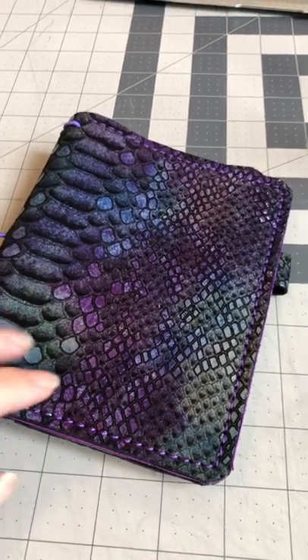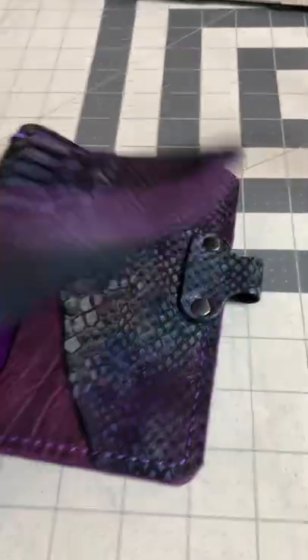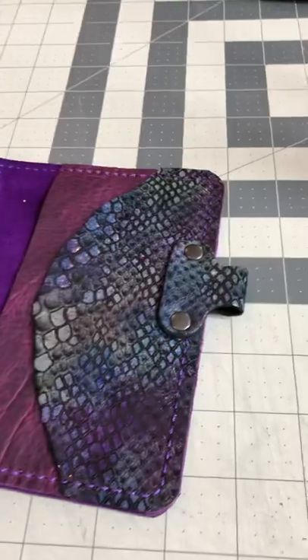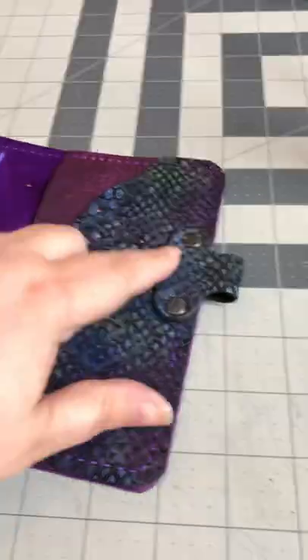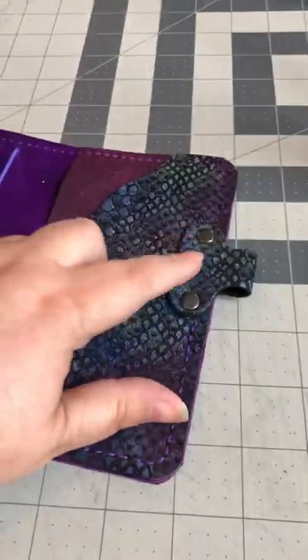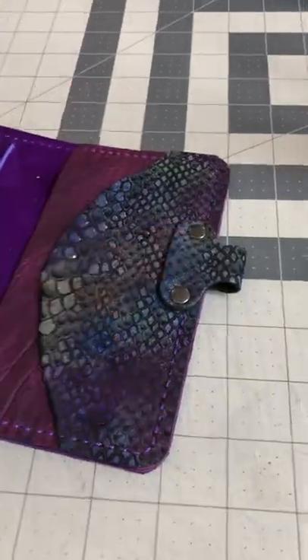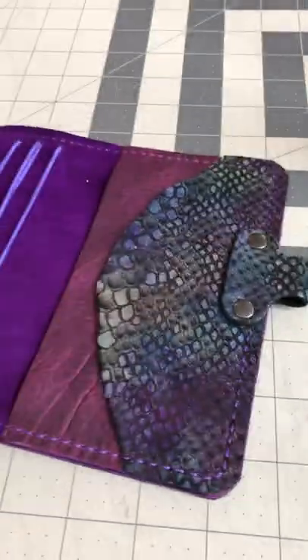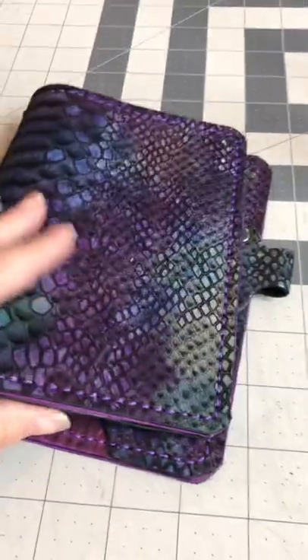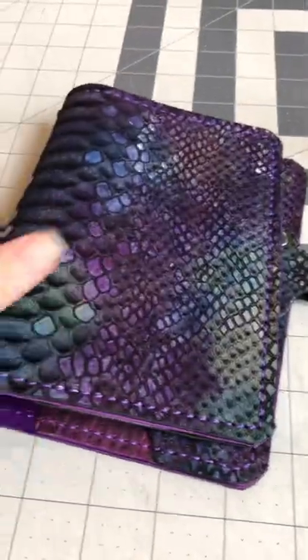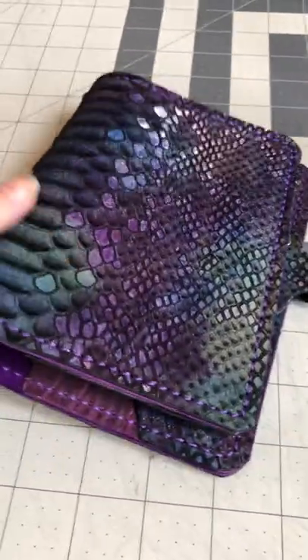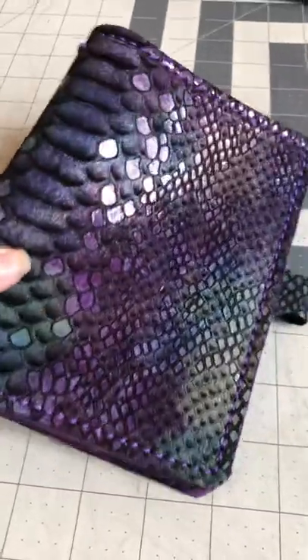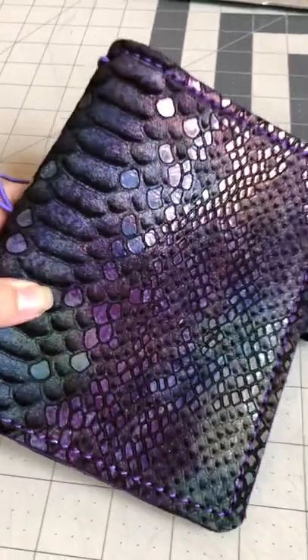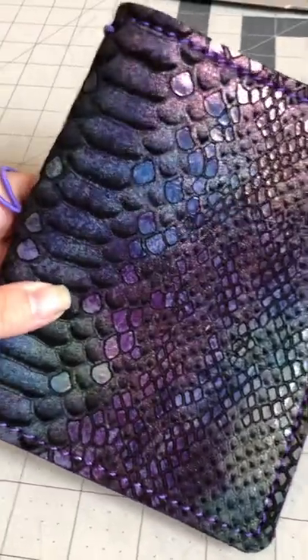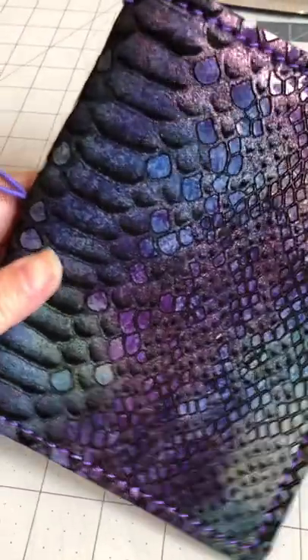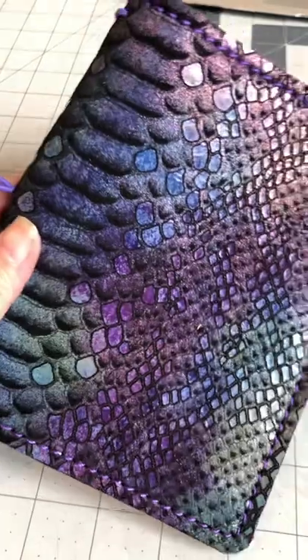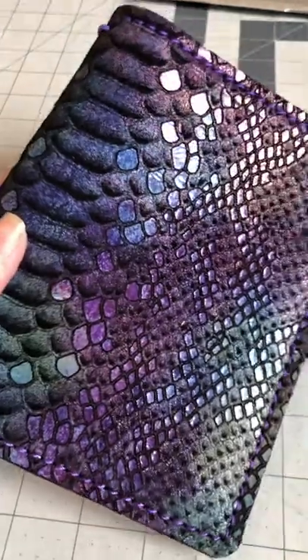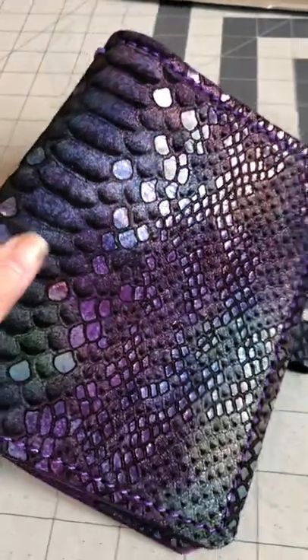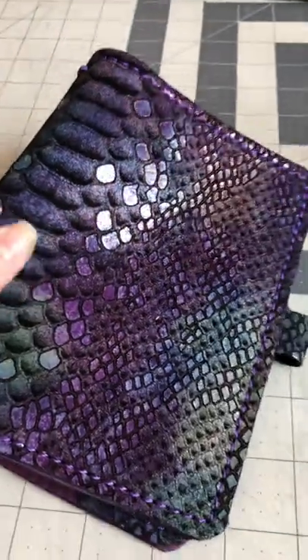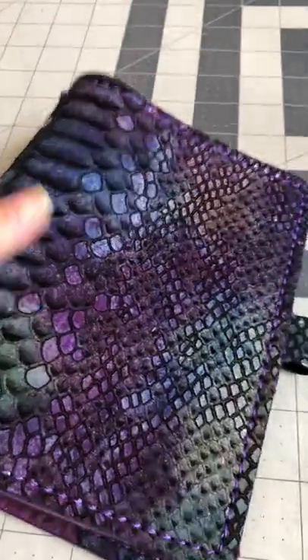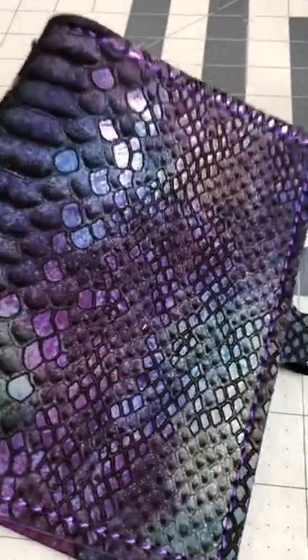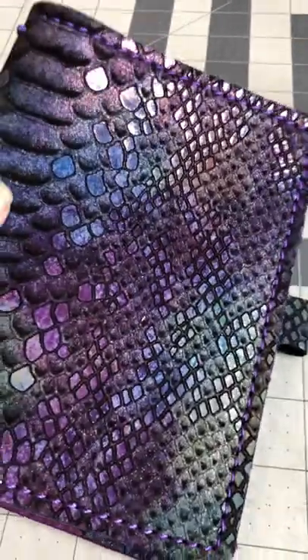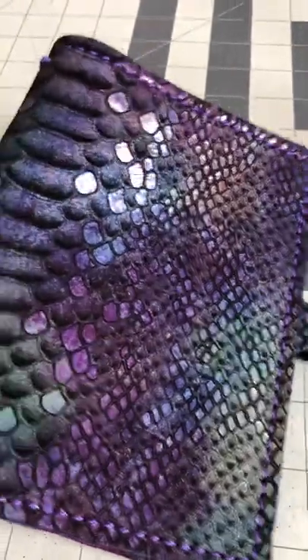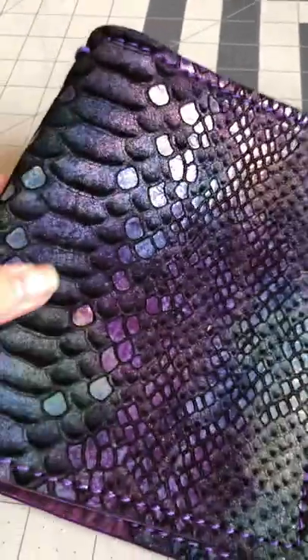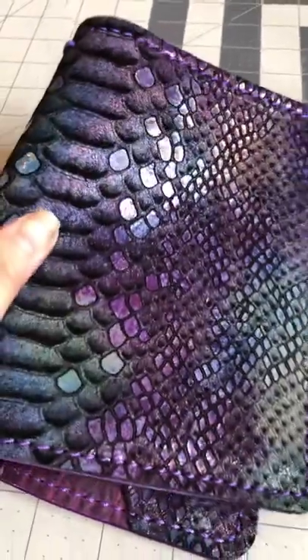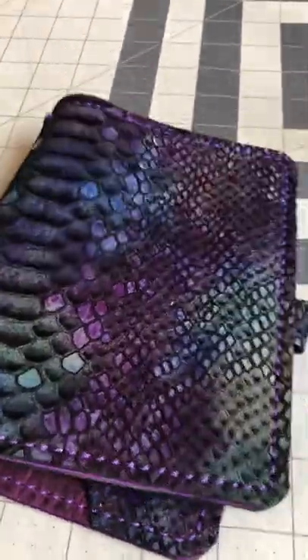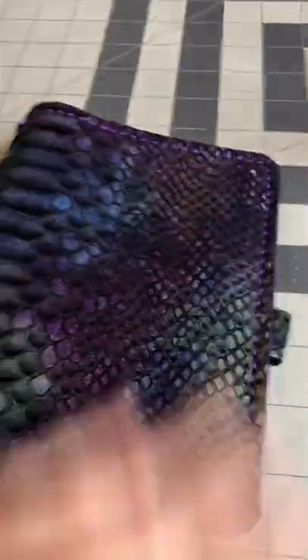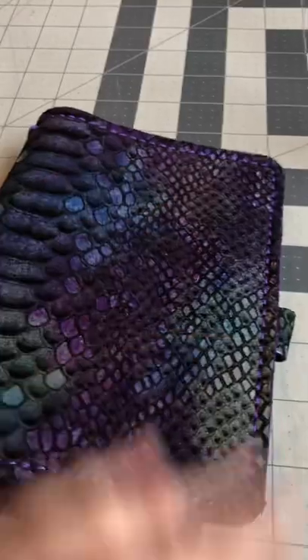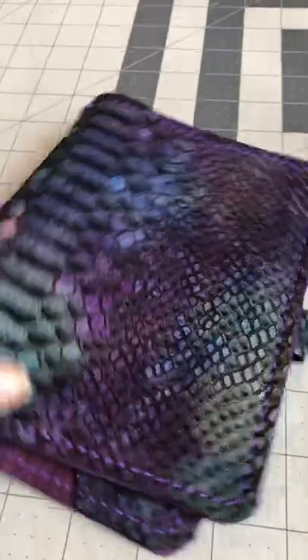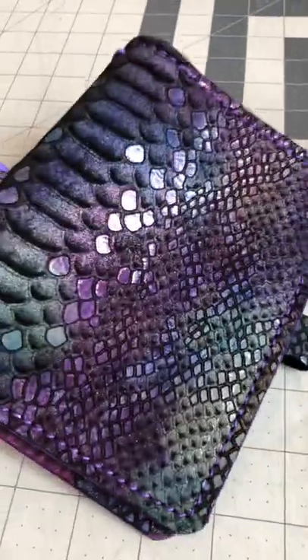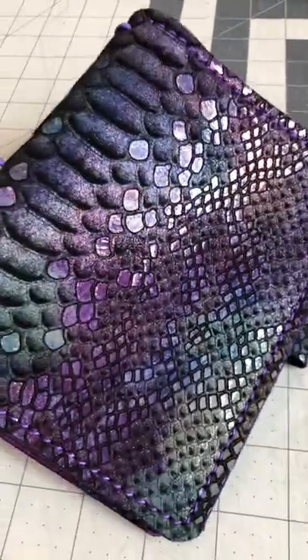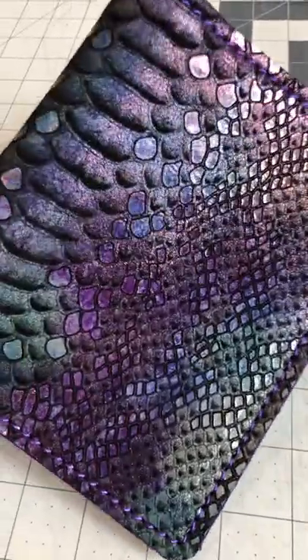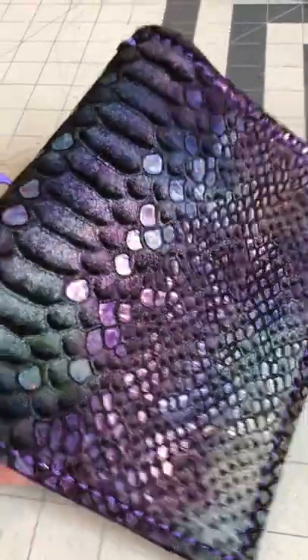However, slipcovers cannot have the pen loop. This listing will have the Magic Dragon base, which is an embossed suede, so it's very soft, very pliable, and has a little bit of shimmer to it.